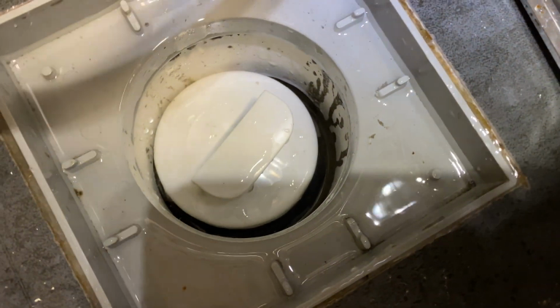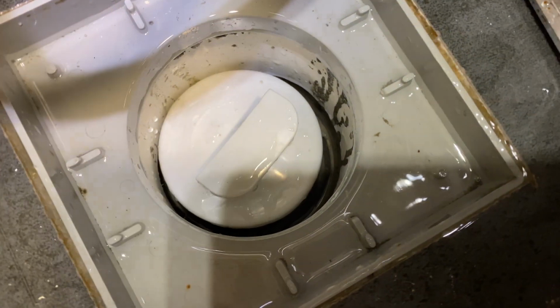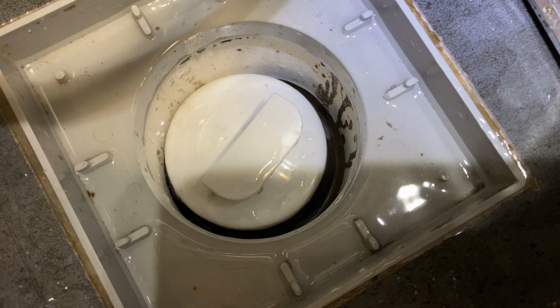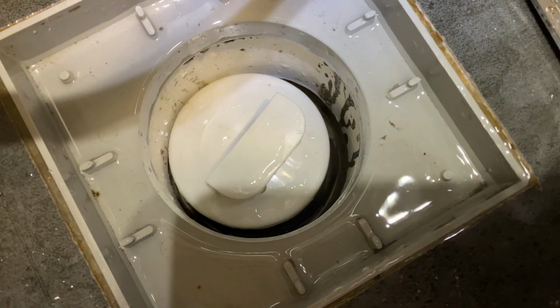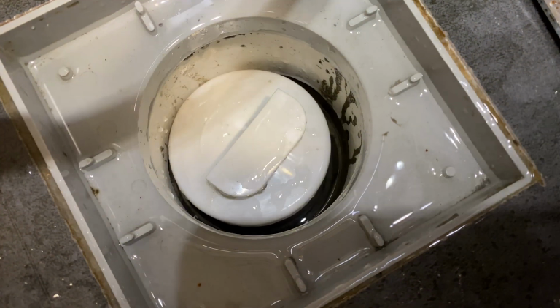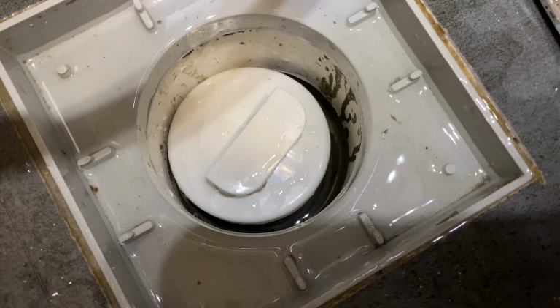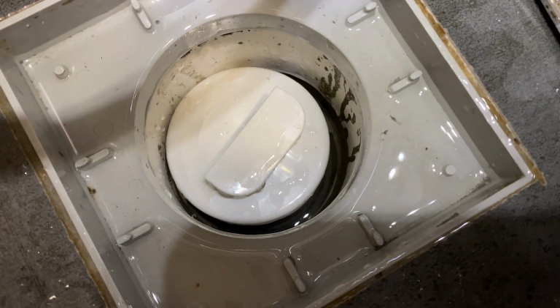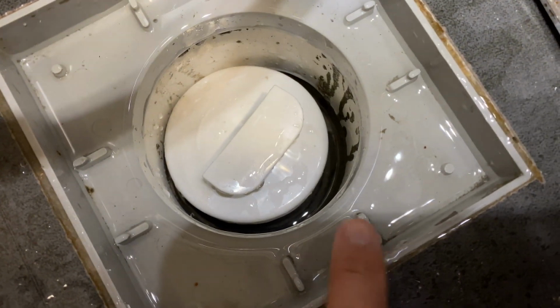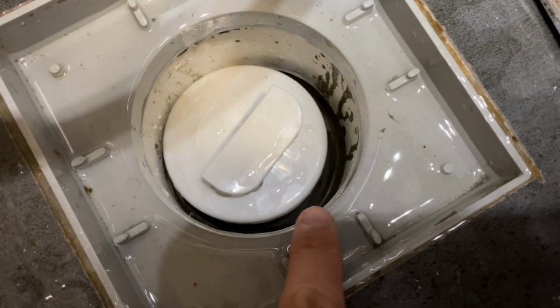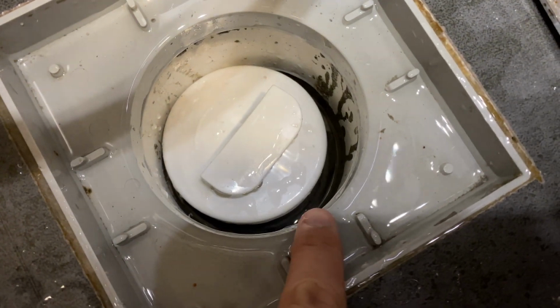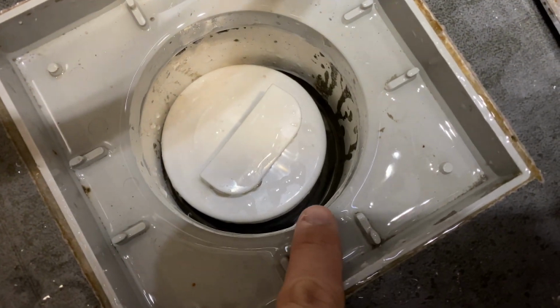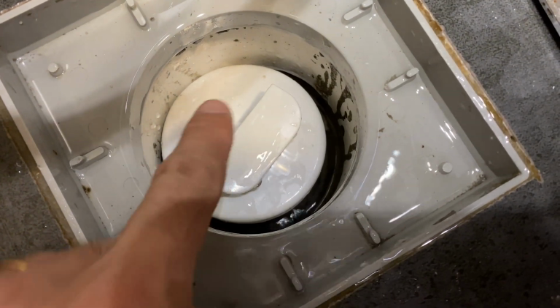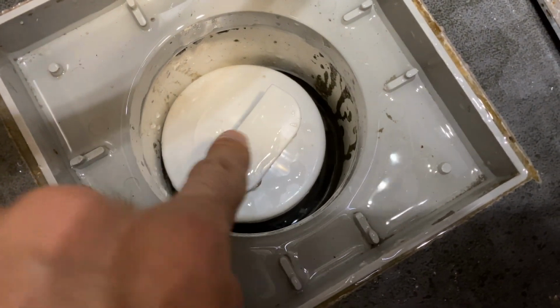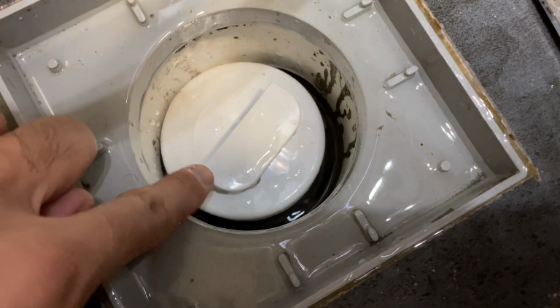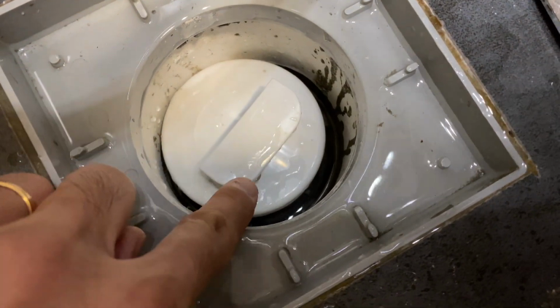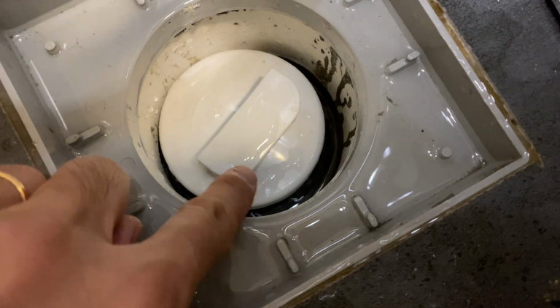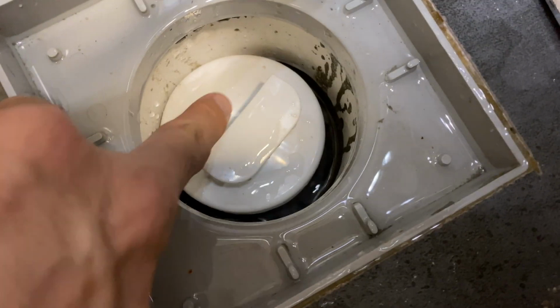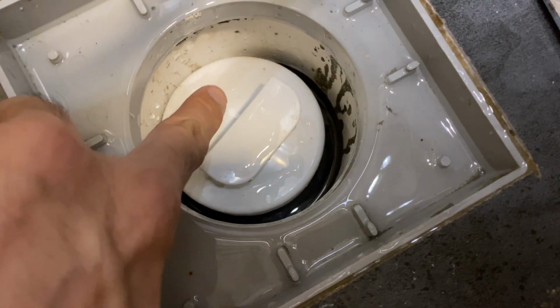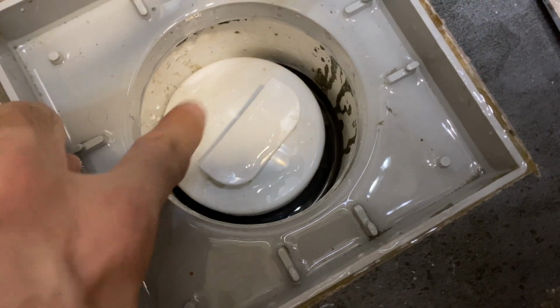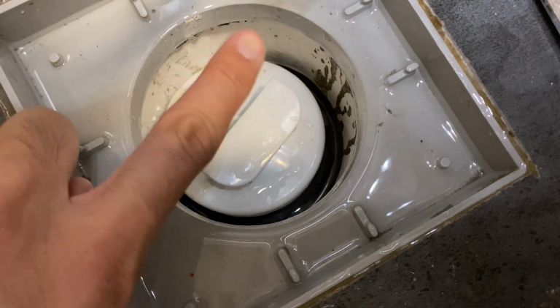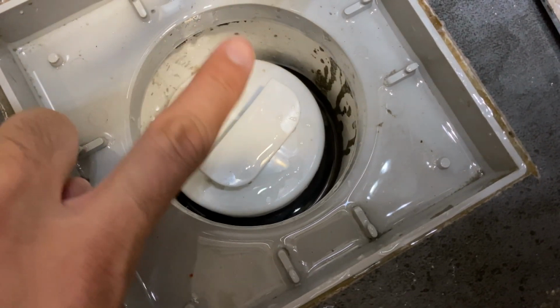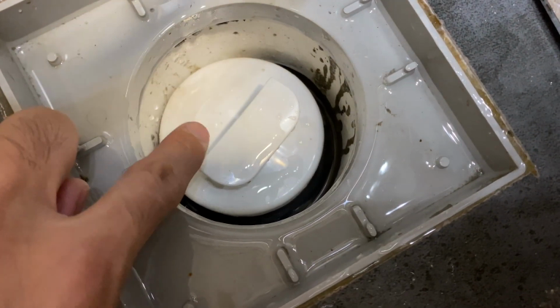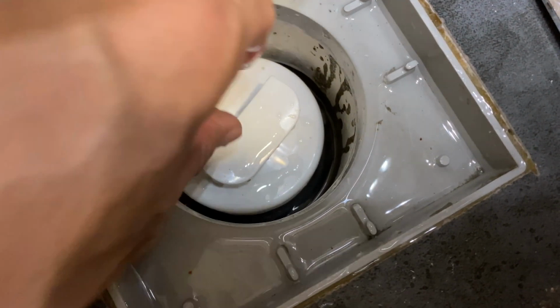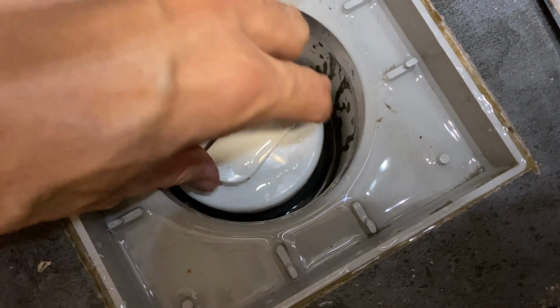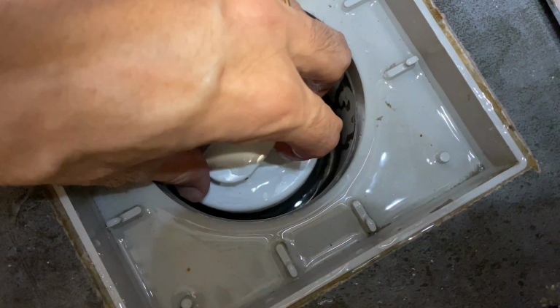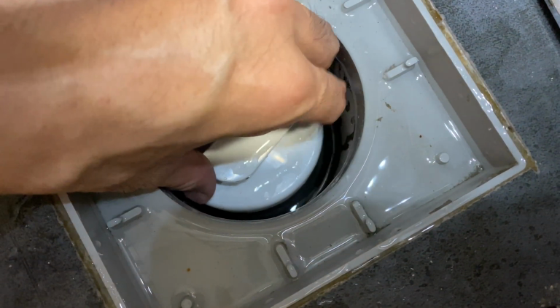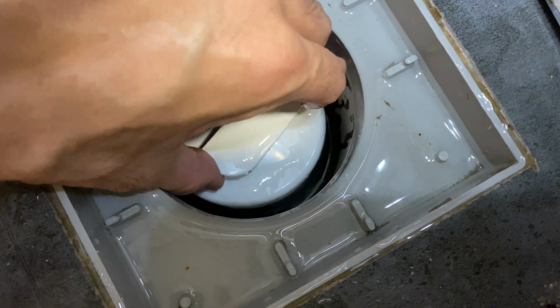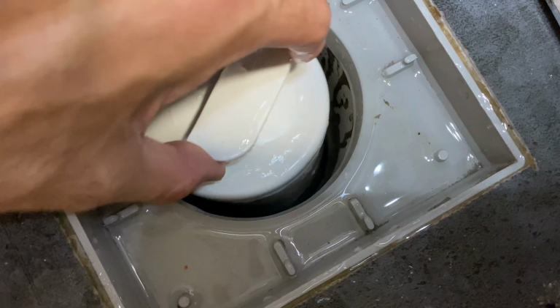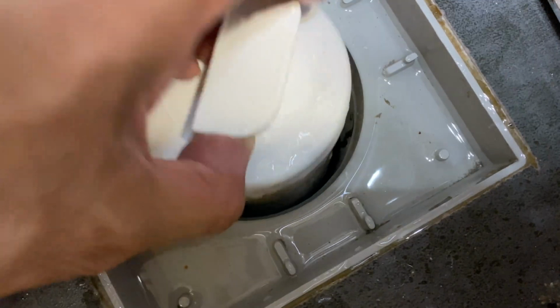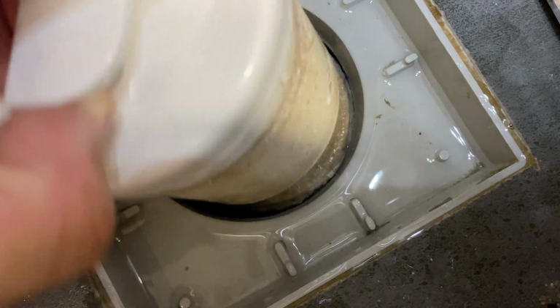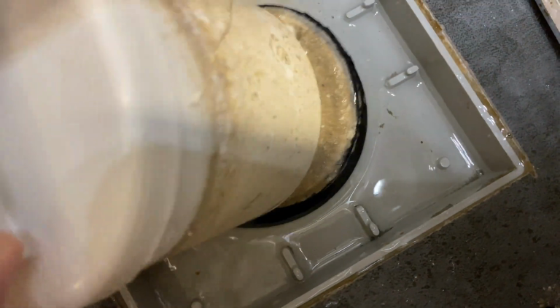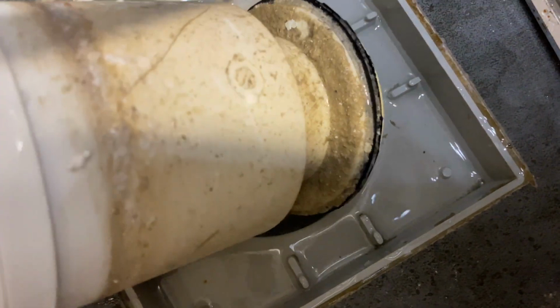I will show you how to overcome it so that you do not have a stinky floor drain after this. This S3 insert is meant to prevent any odor coming out from your sewage pipe.